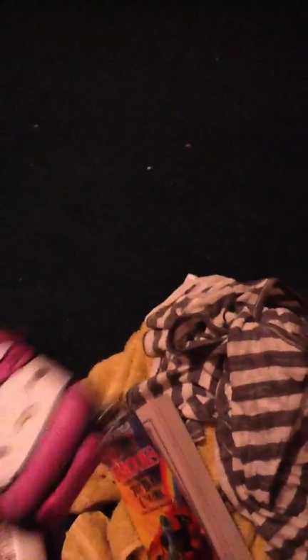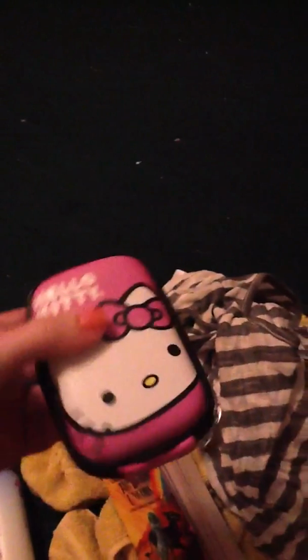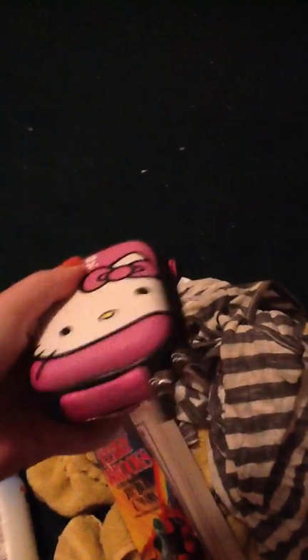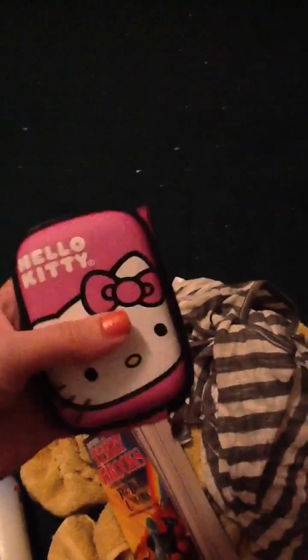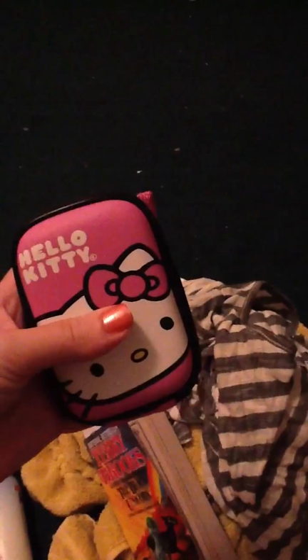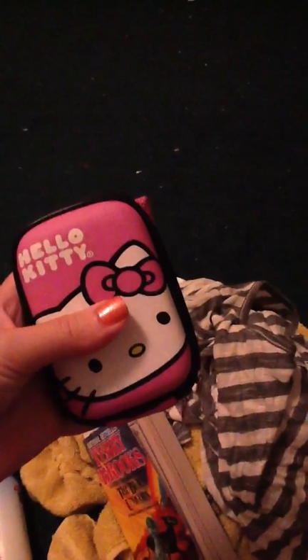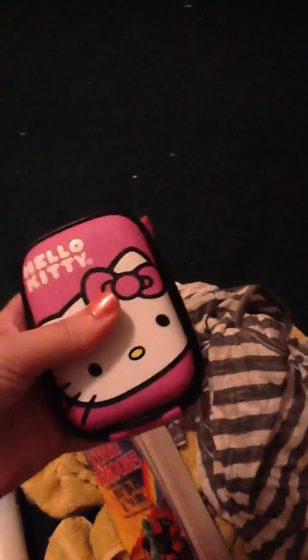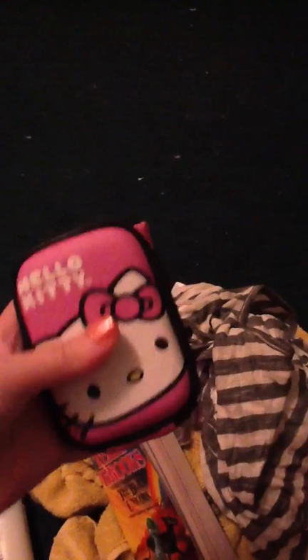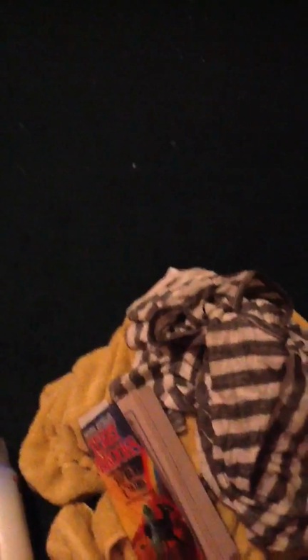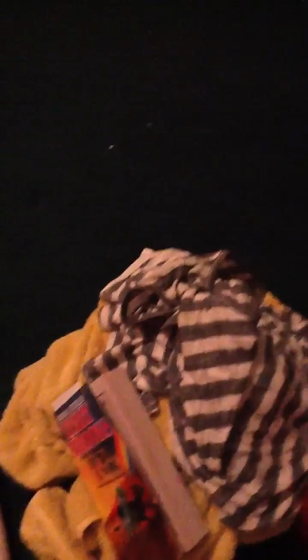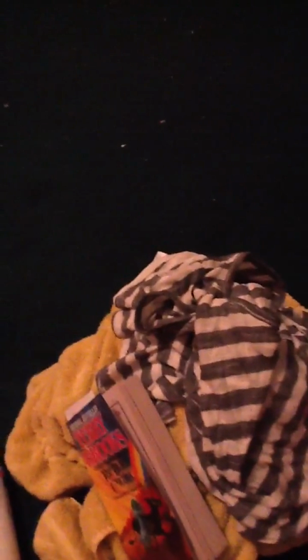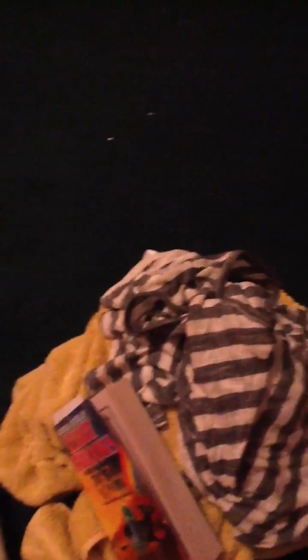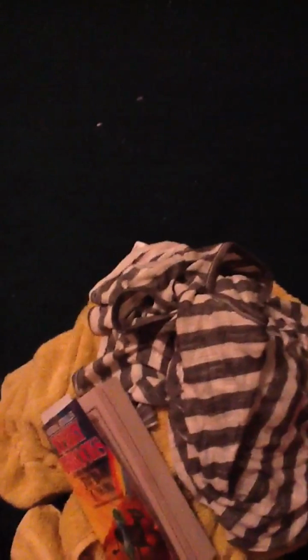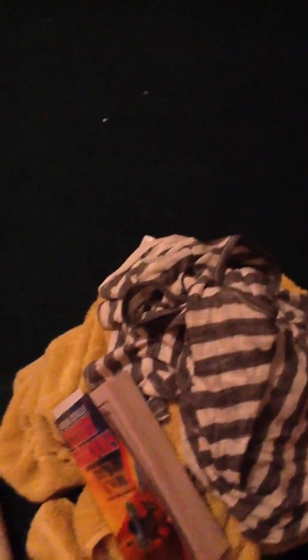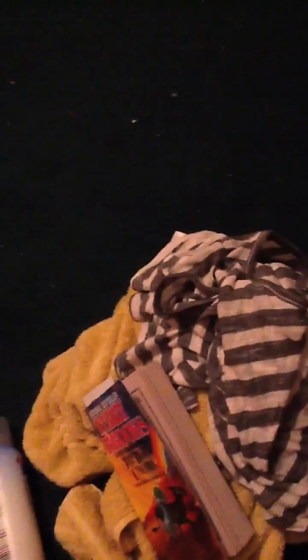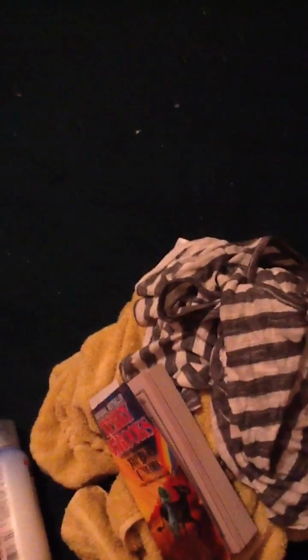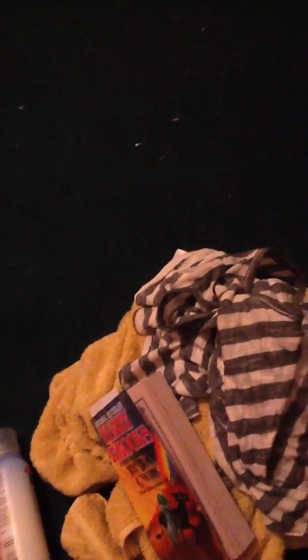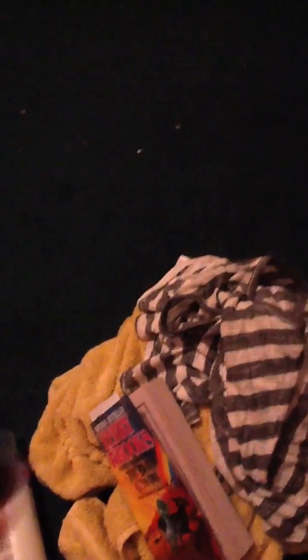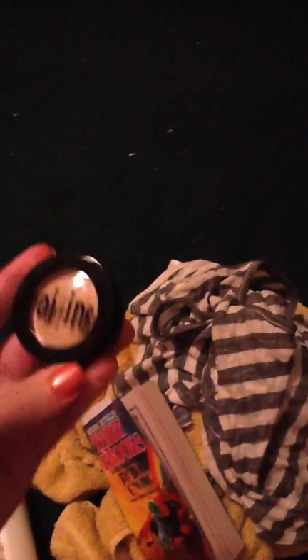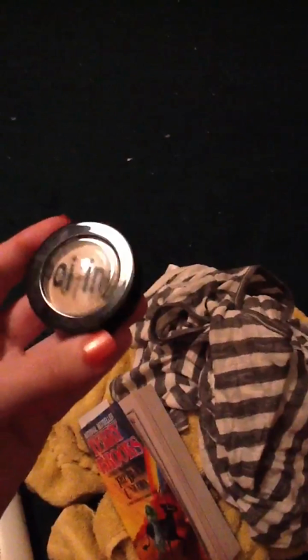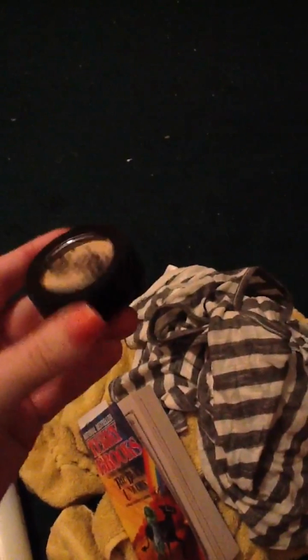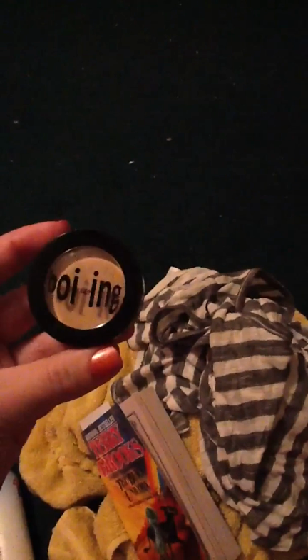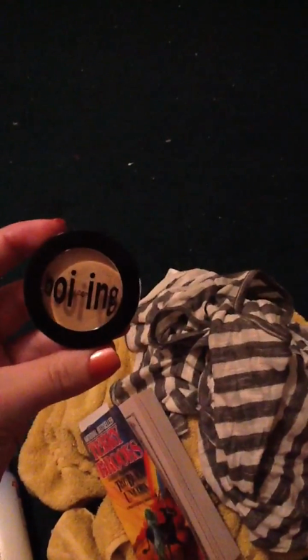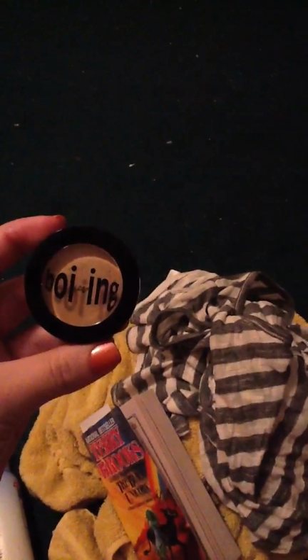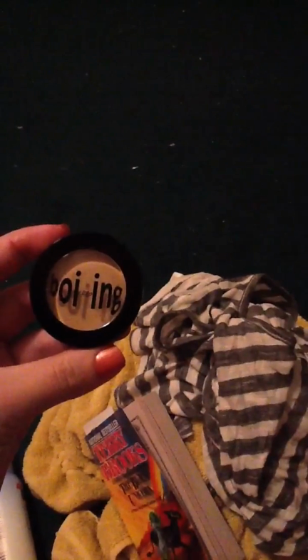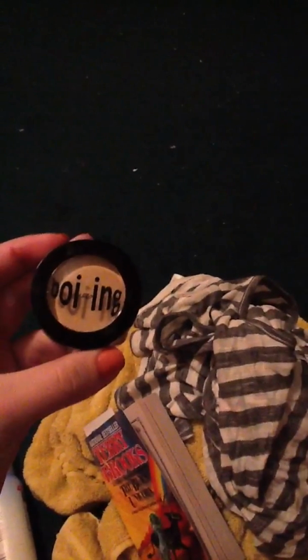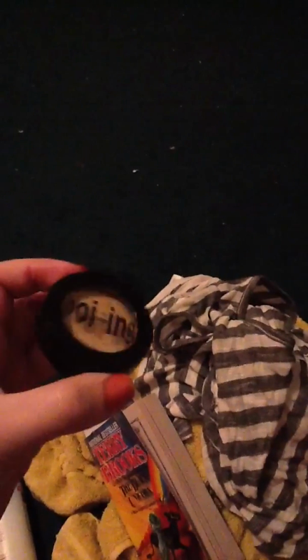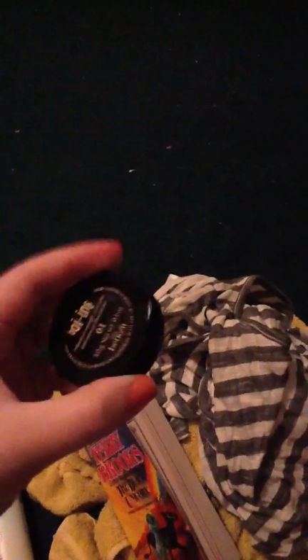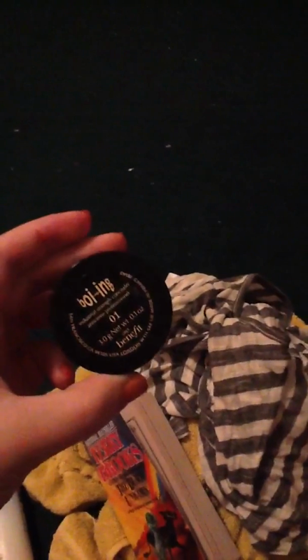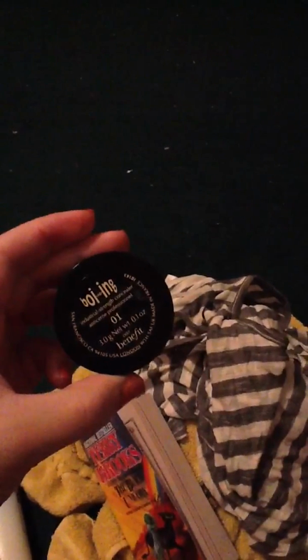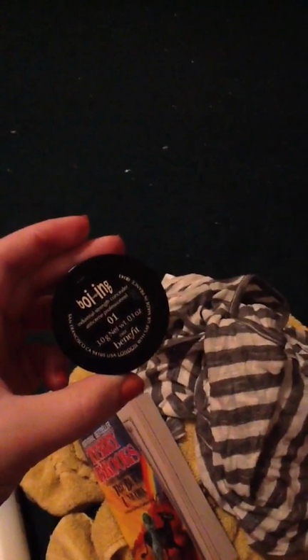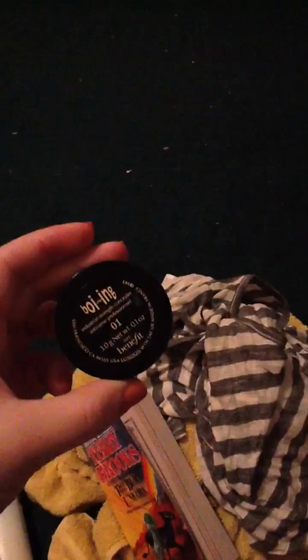I have my little camera which is inside a Hello Kitty camera case. I have this just in case I wanted some concealer — this is my Boing Concealer by Benefit in shade number one.